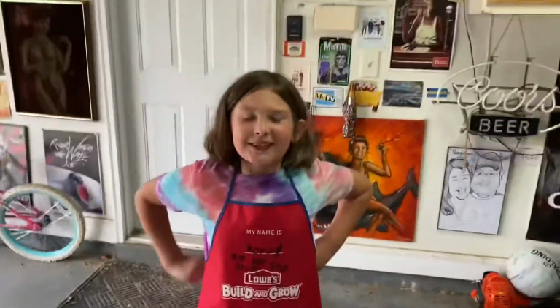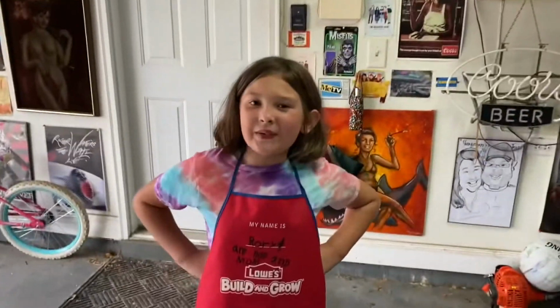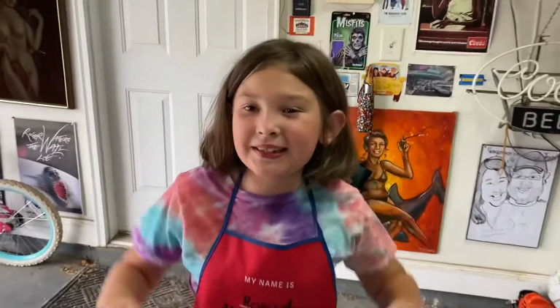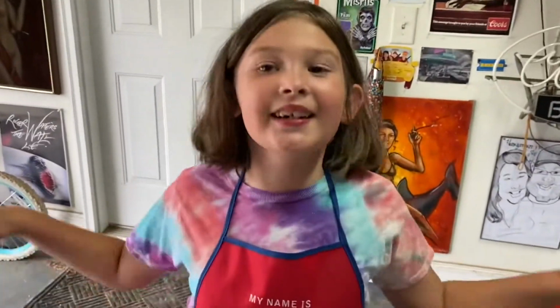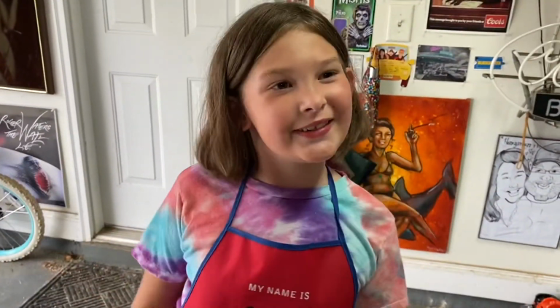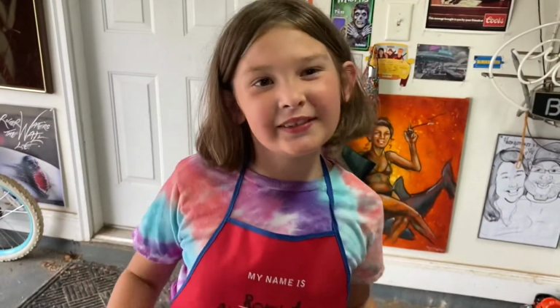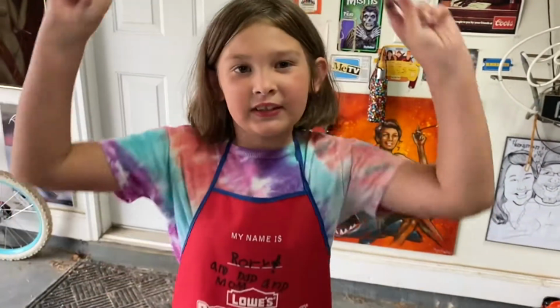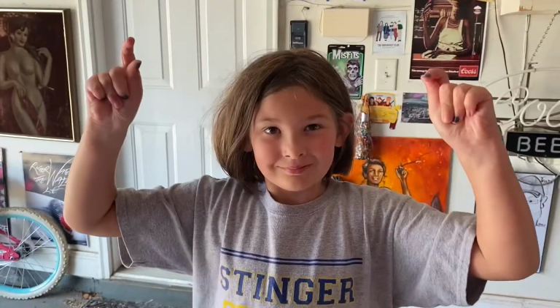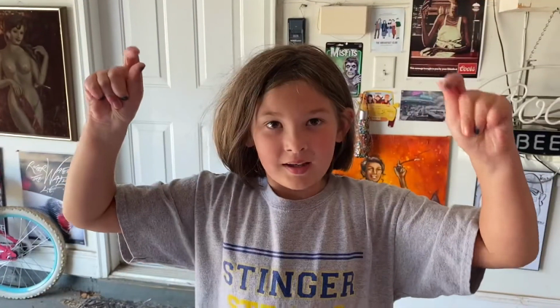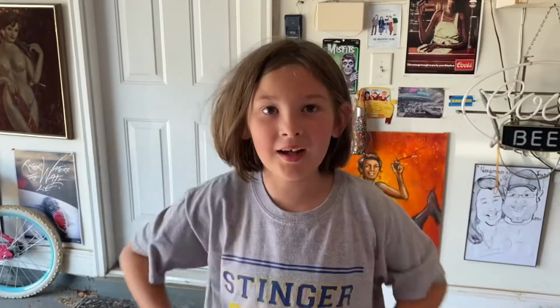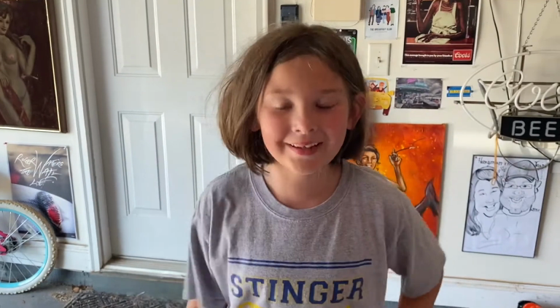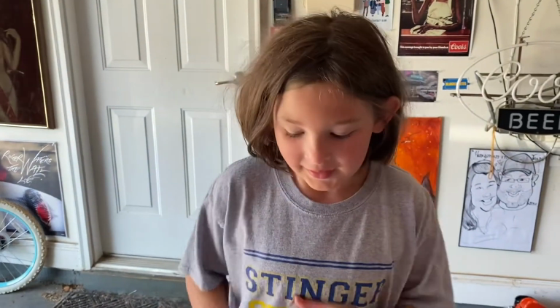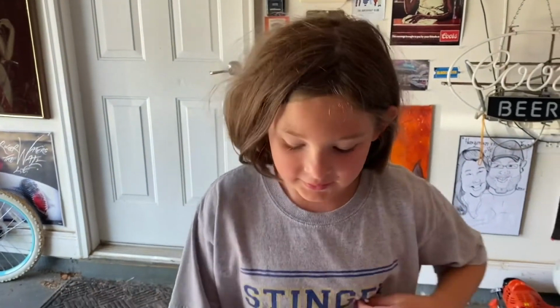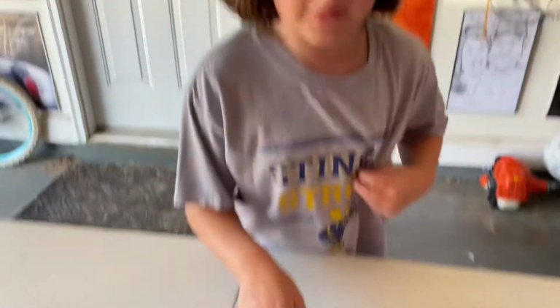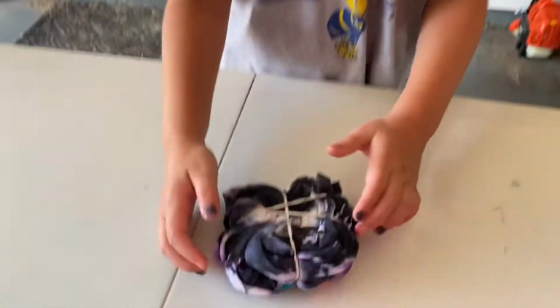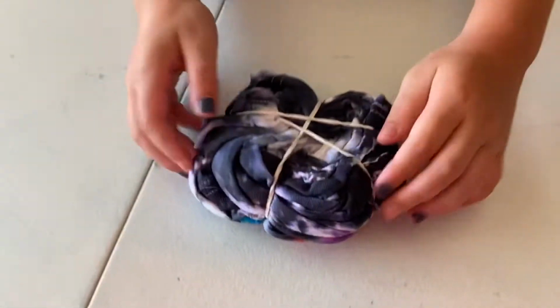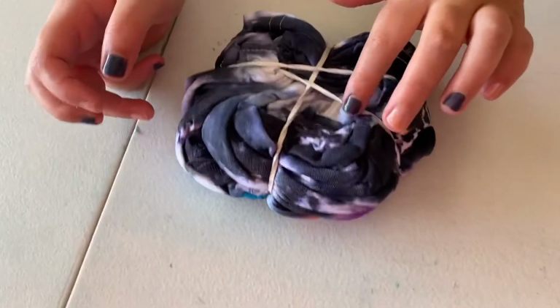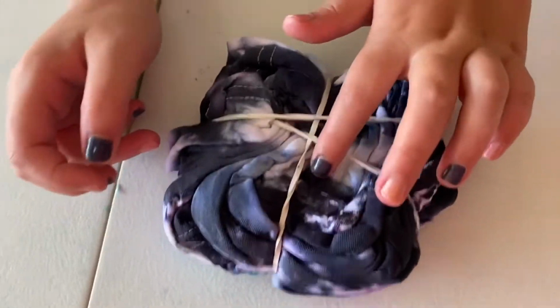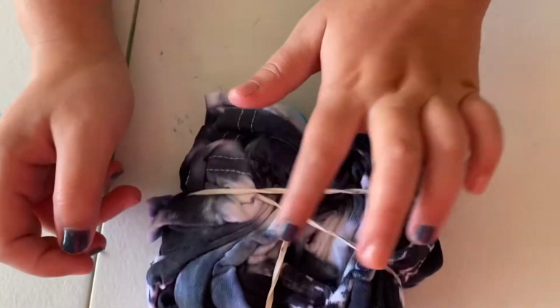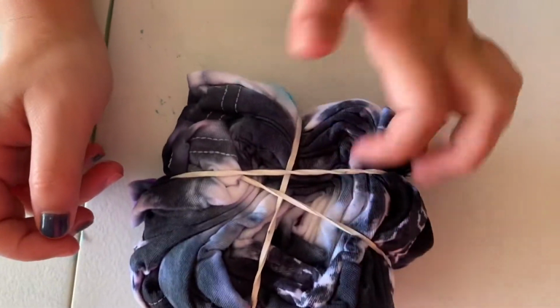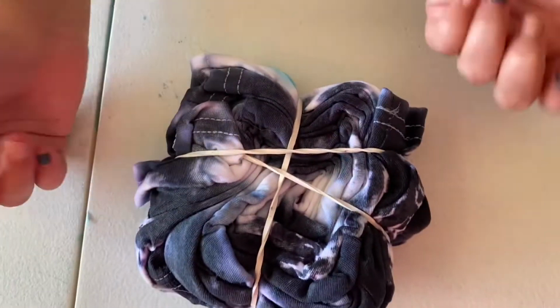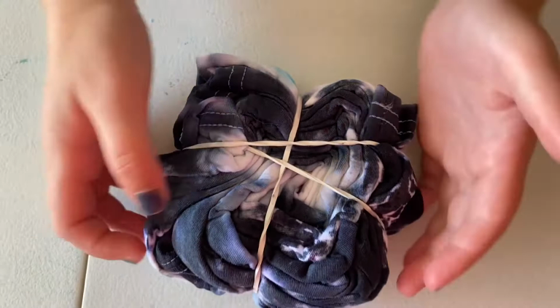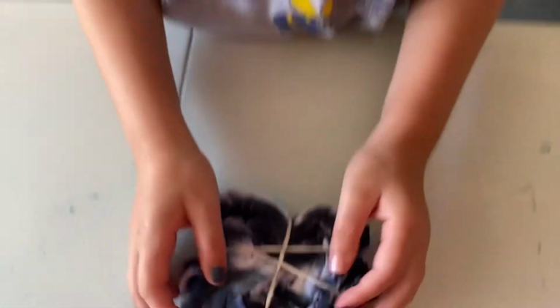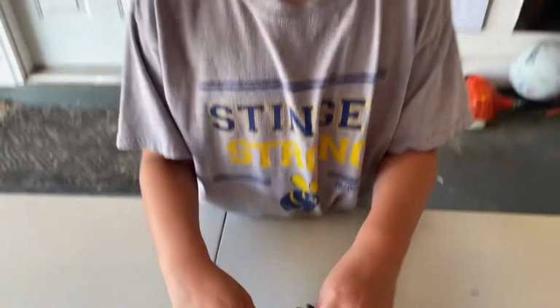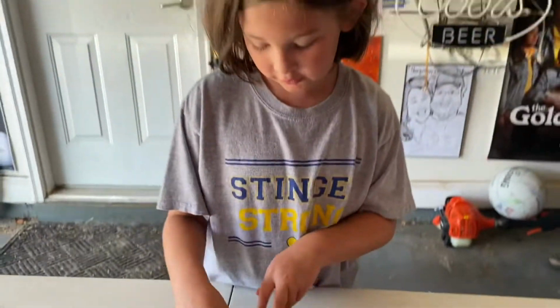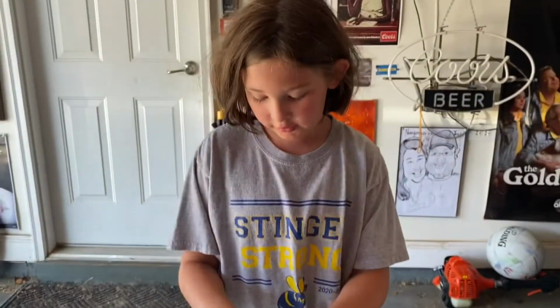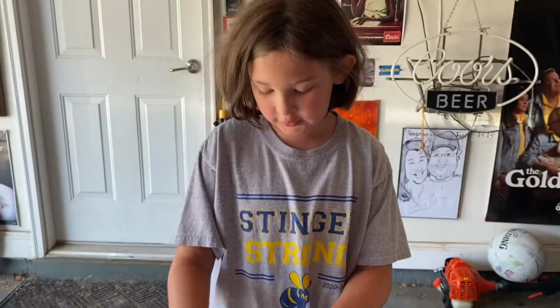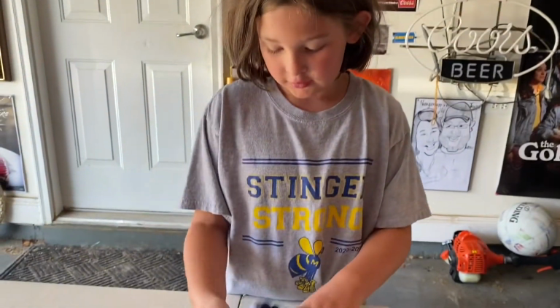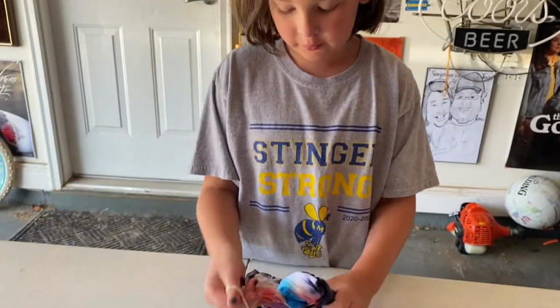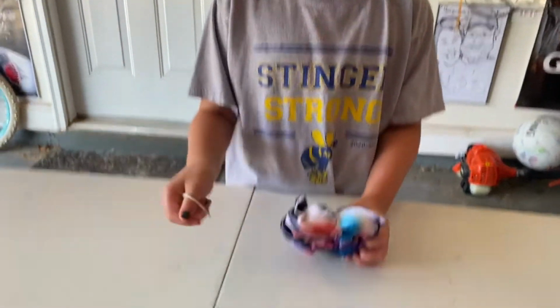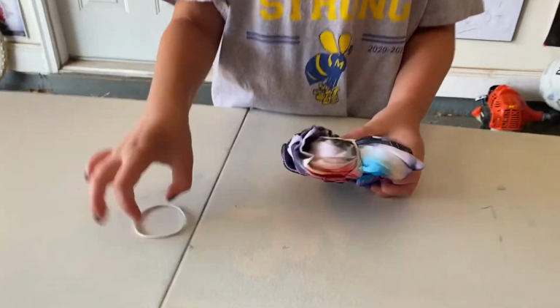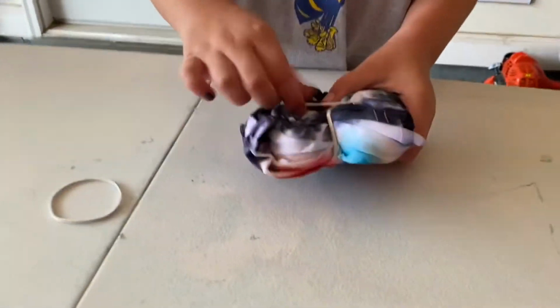24 hours later I will show you the results. Alright, so as you can see it doesn't really look like a bone anymore — it looks like a rectangle now. So let's take off the bands and unravel it.